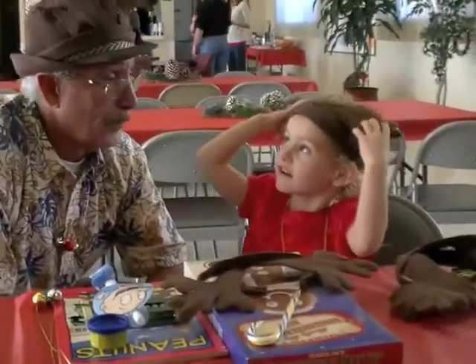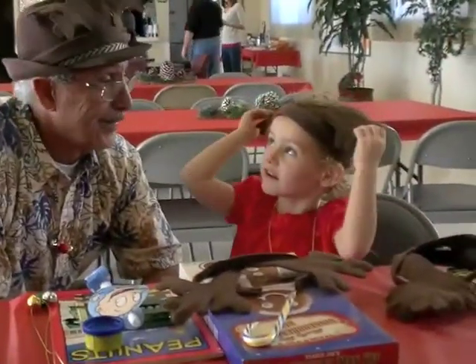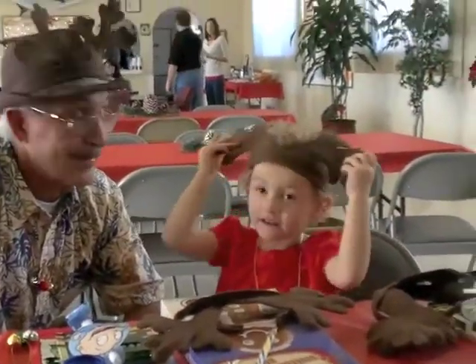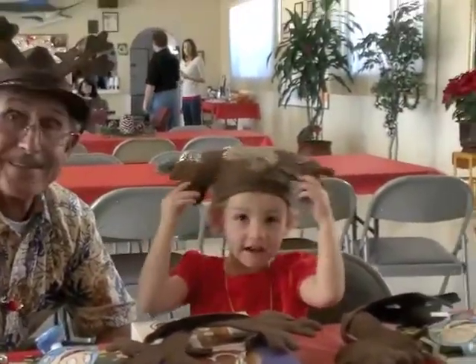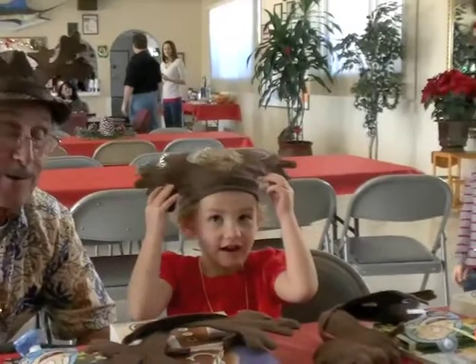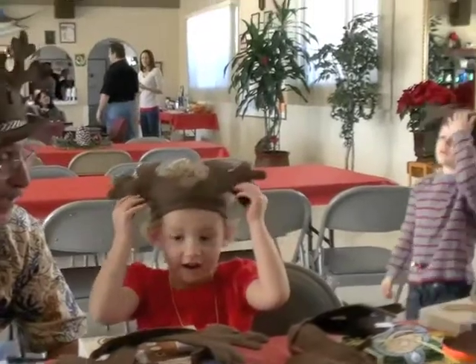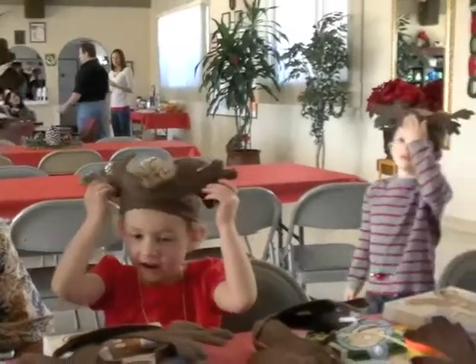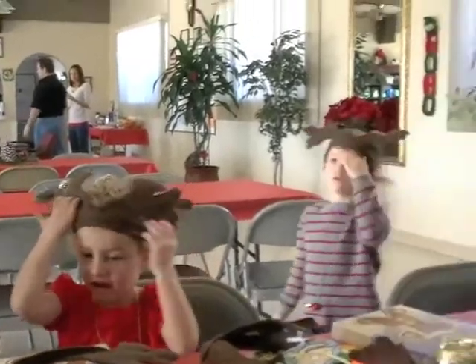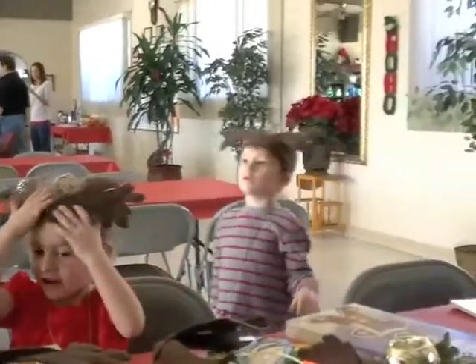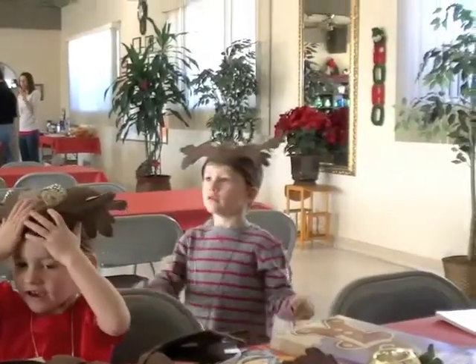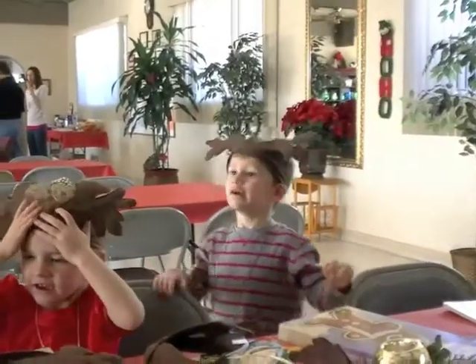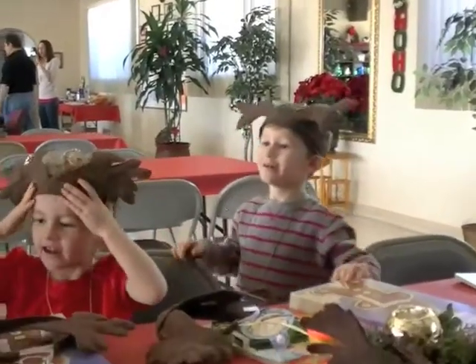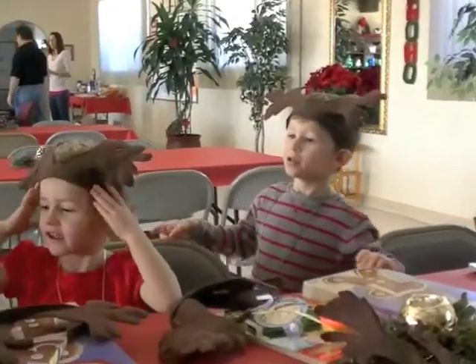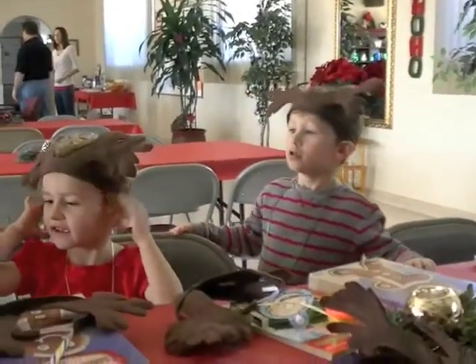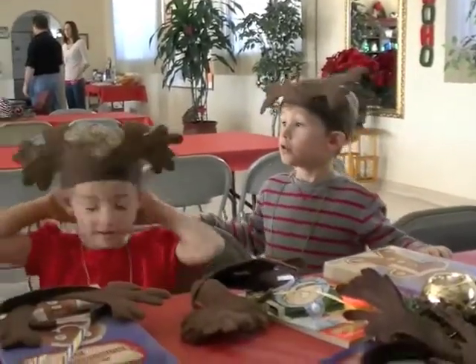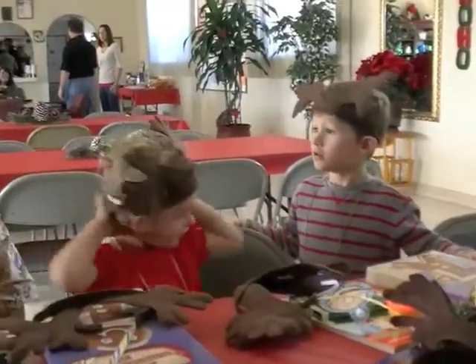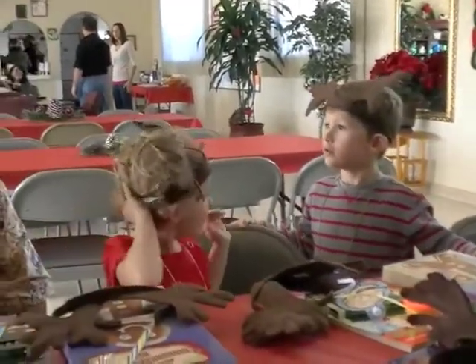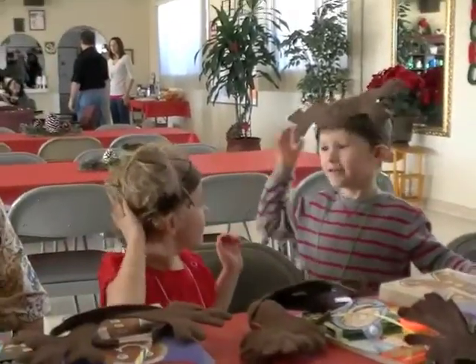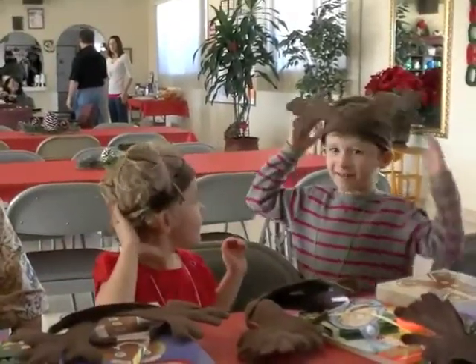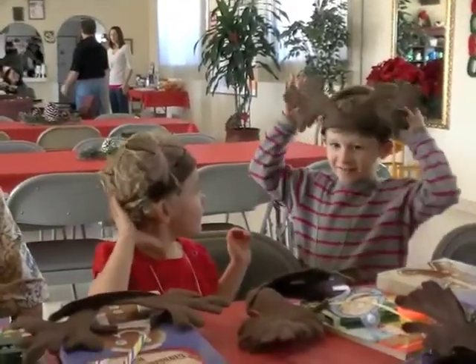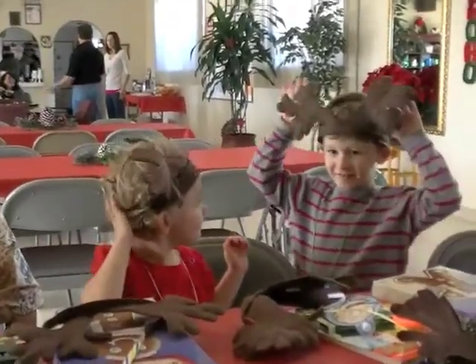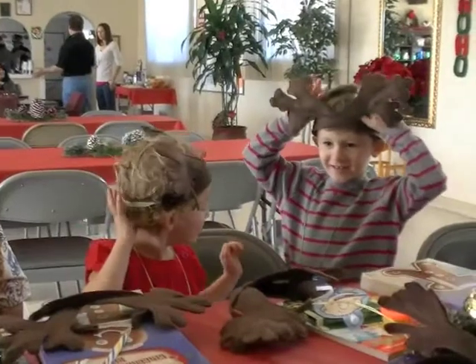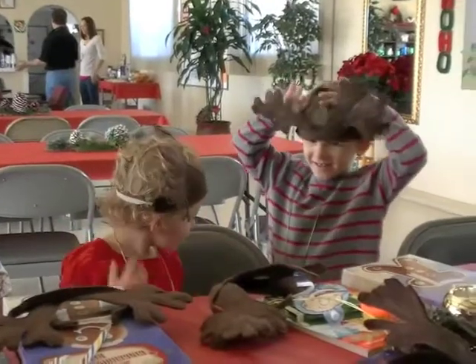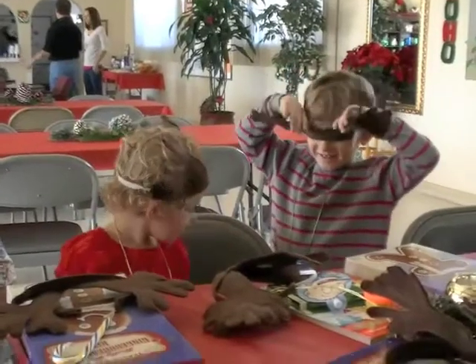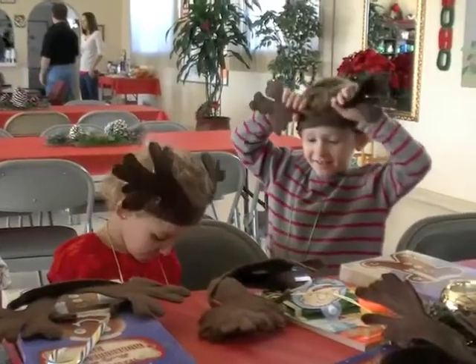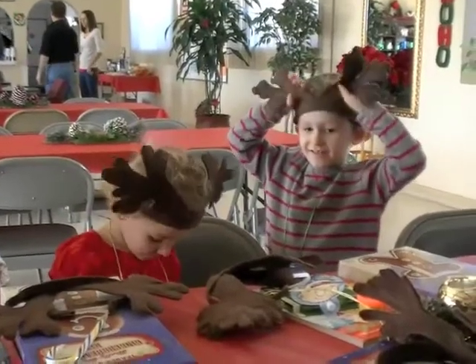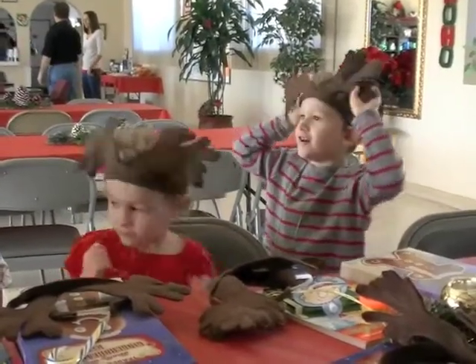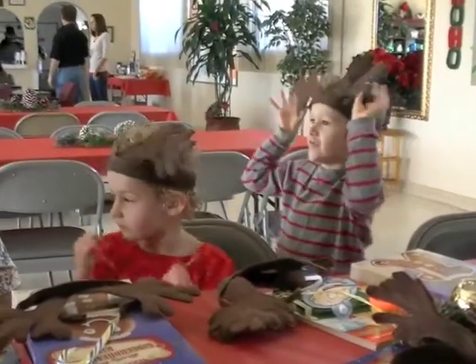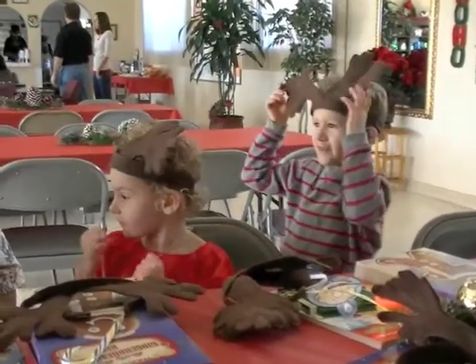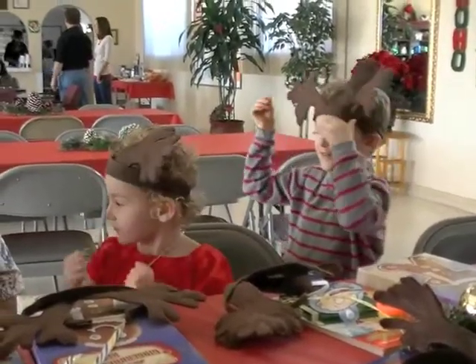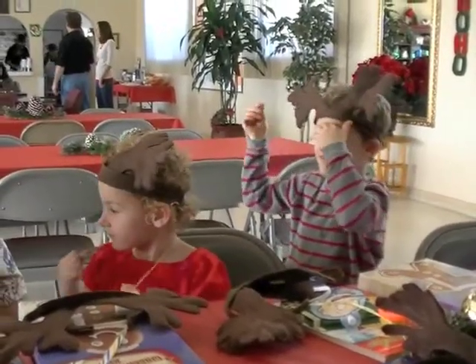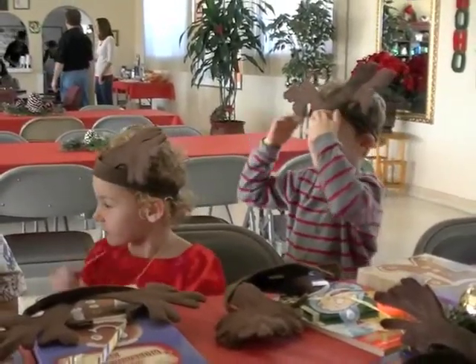Right on. Alright. And who's this character coming over here? Here comes another little reindeer. What's your name? Donovan. Donovan.